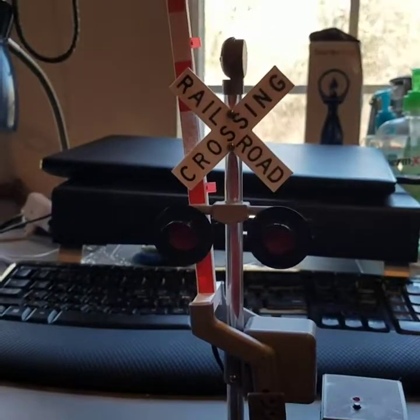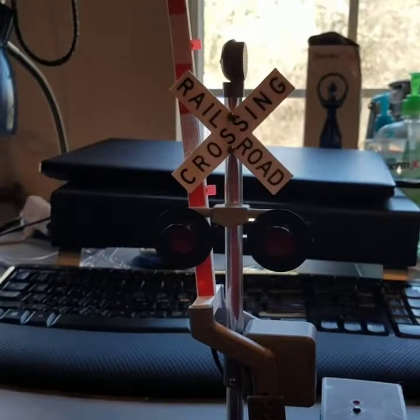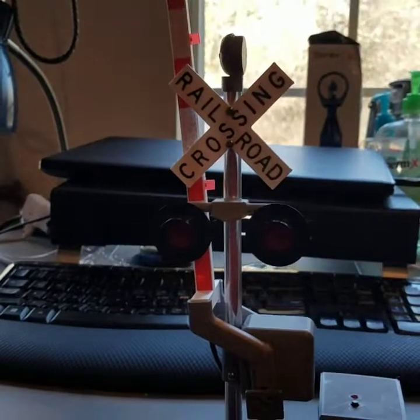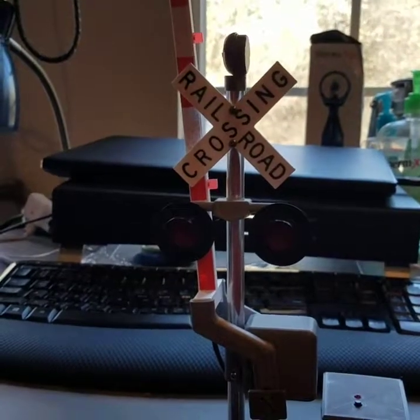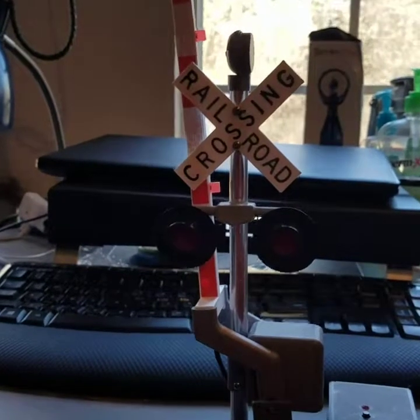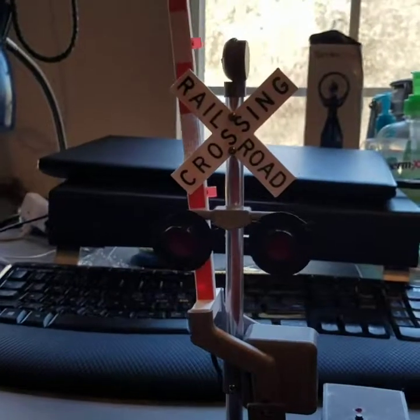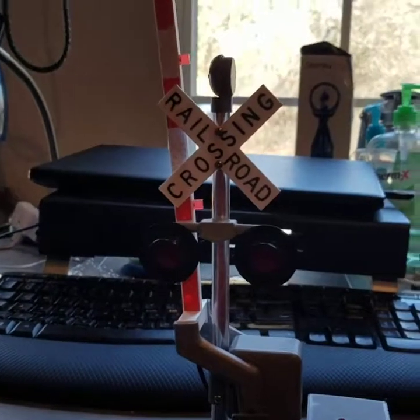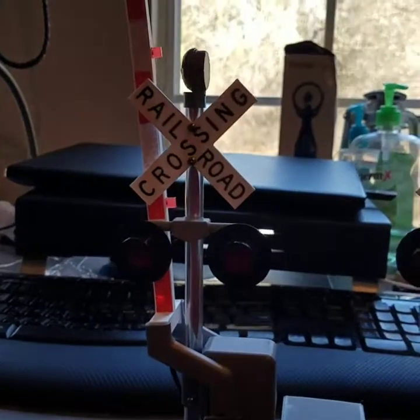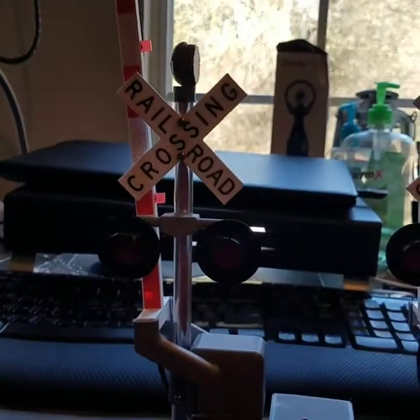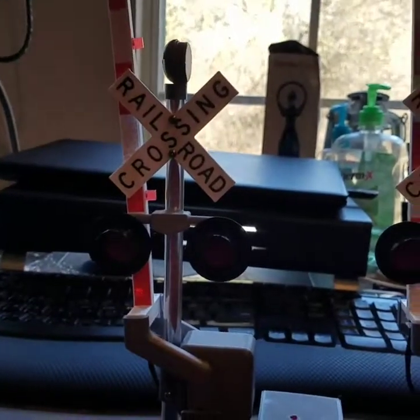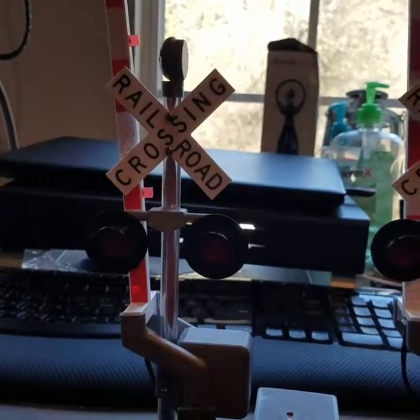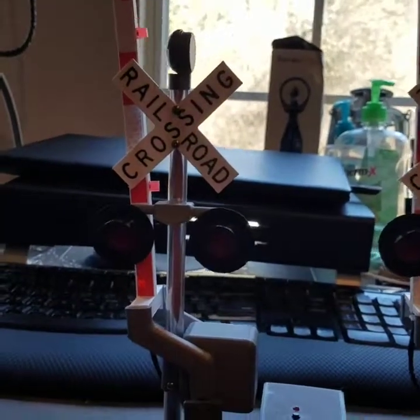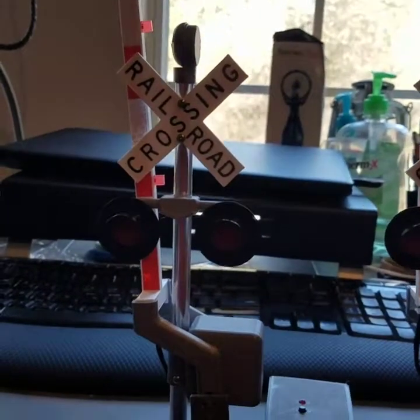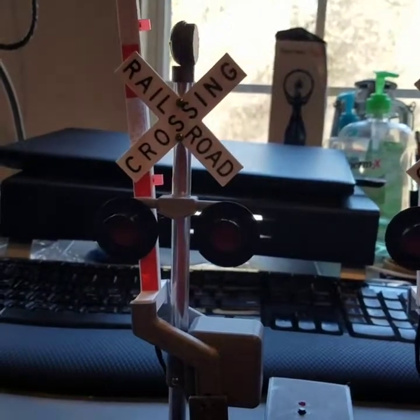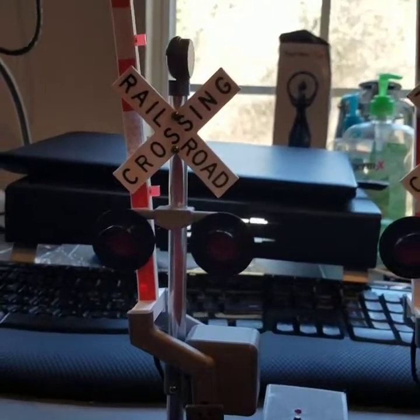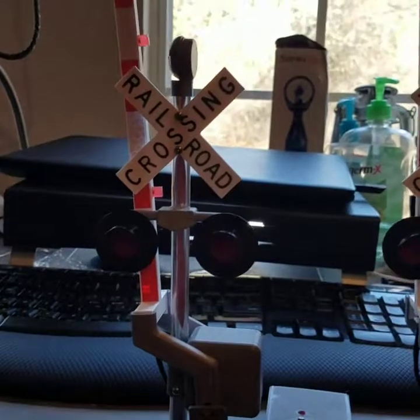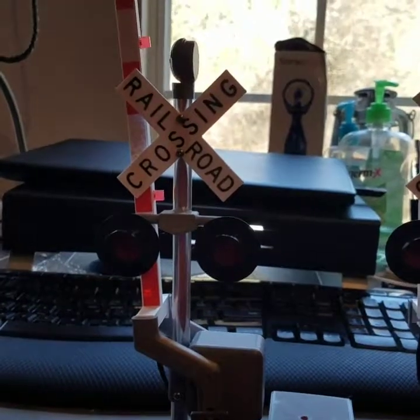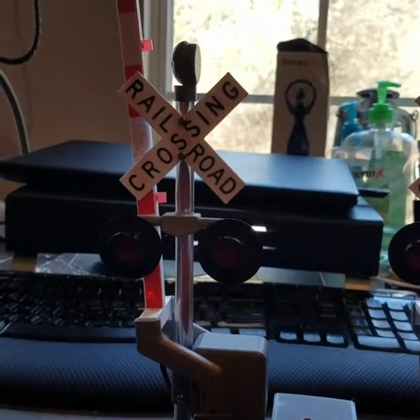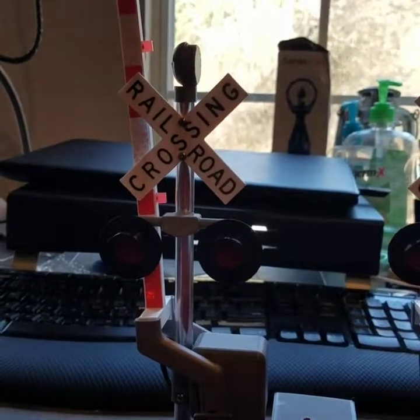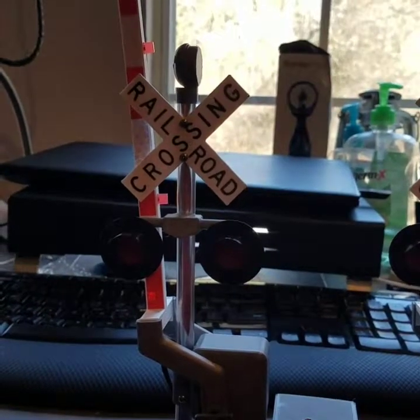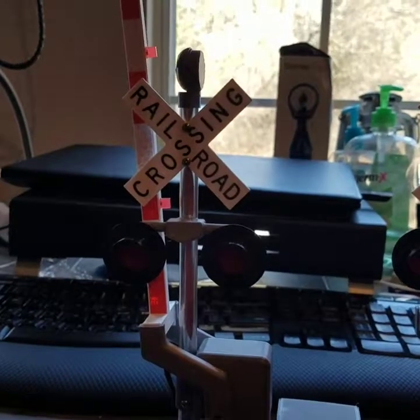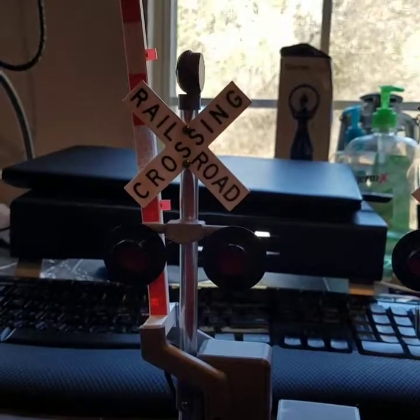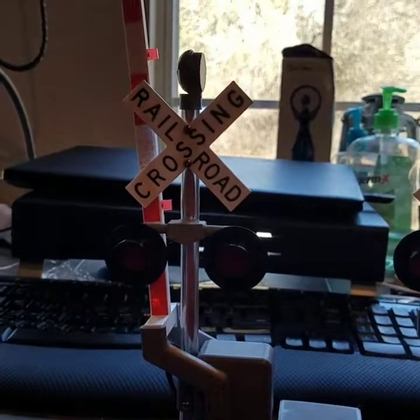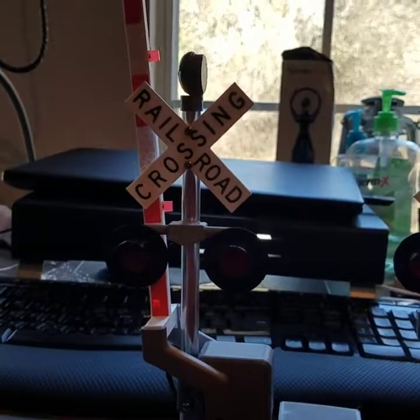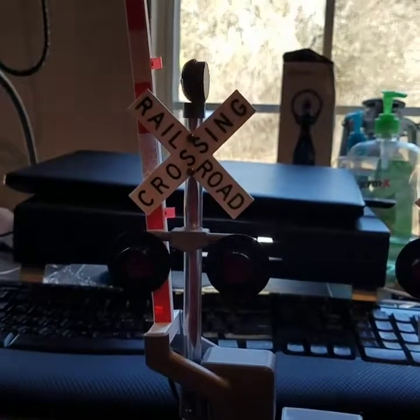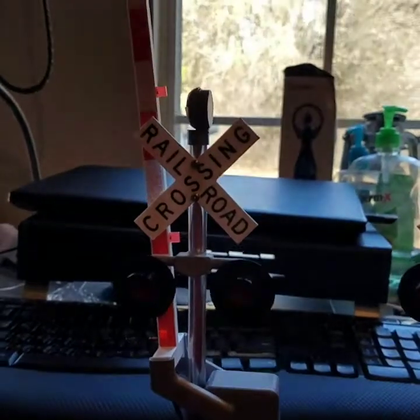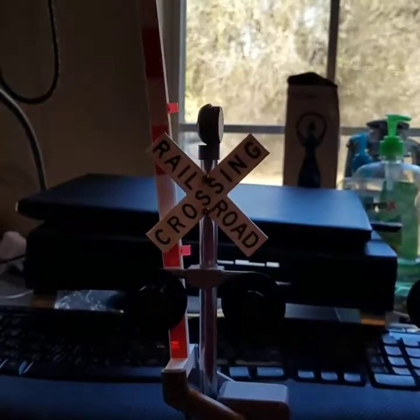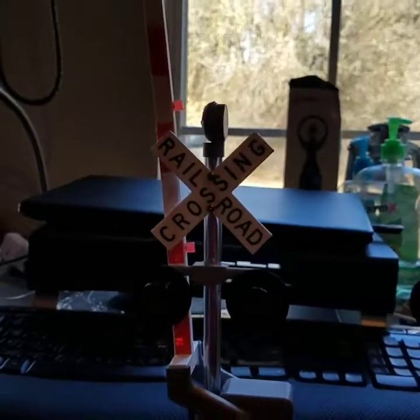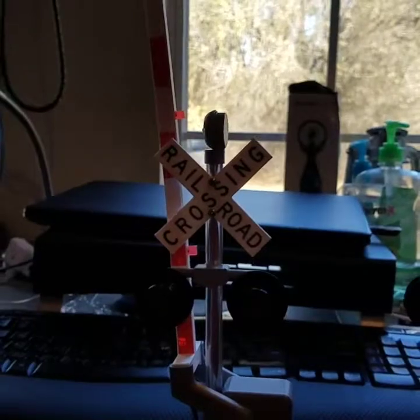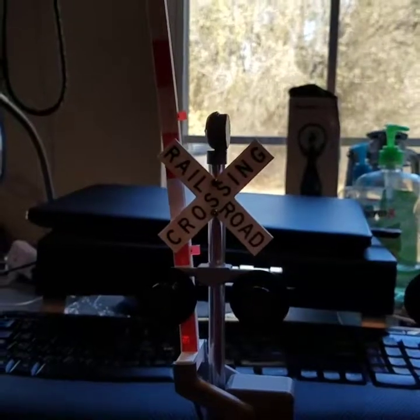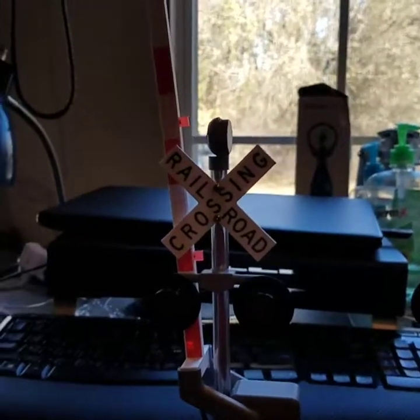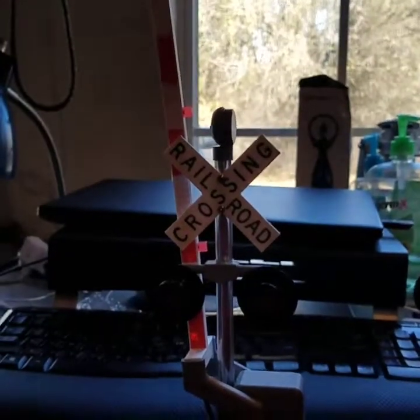As you might know, I'm working on getting my Snow Village display set up. I'm still working on it, but stay tuned. I hope you enjoyed this demonstration video. Thanks for watching.